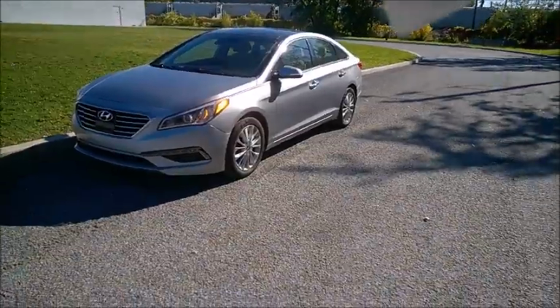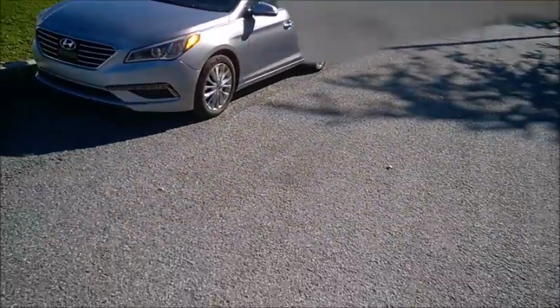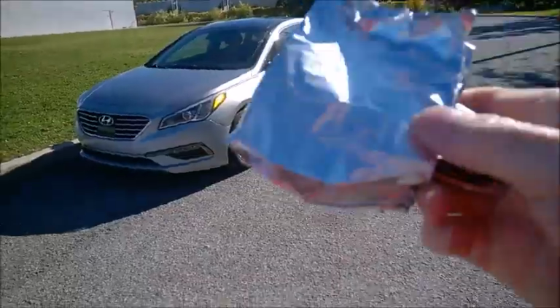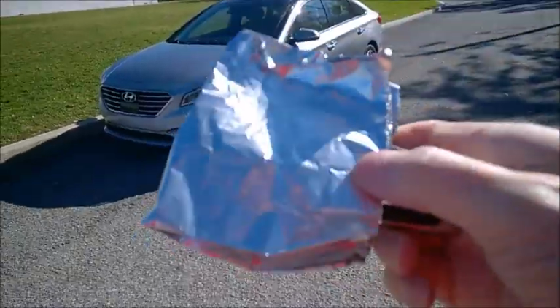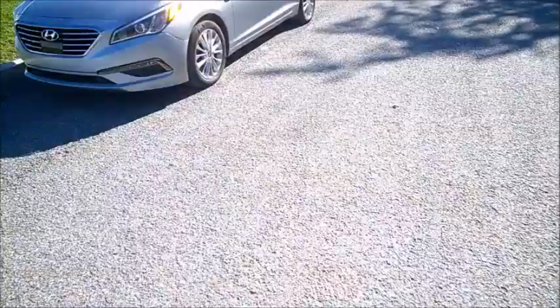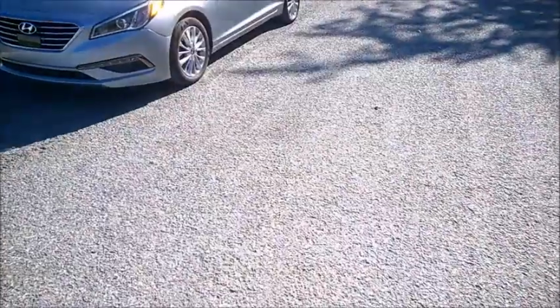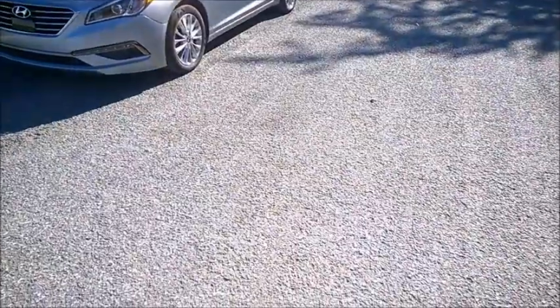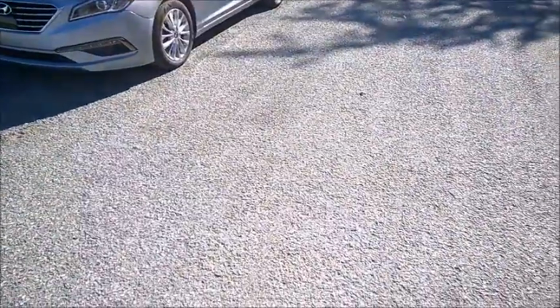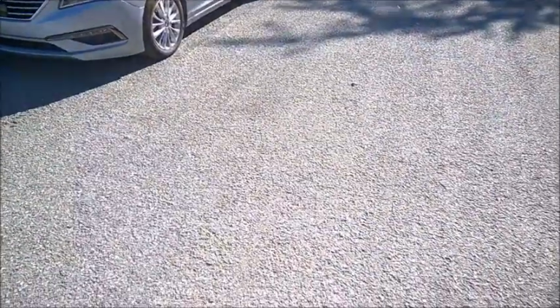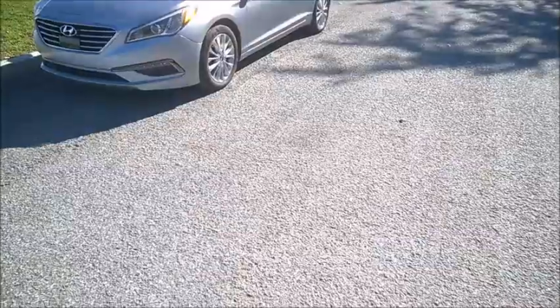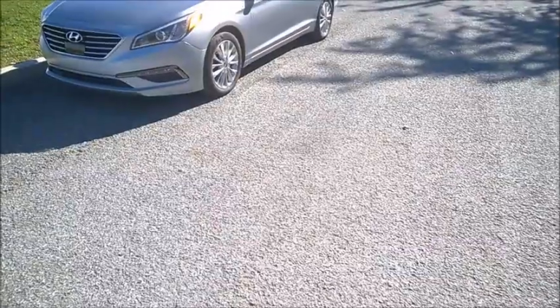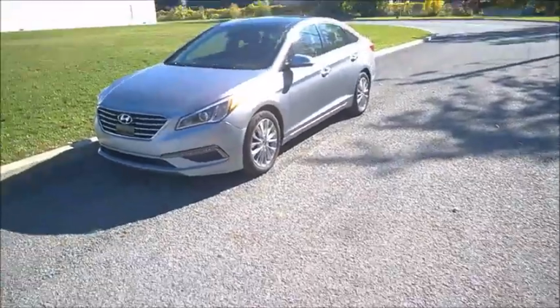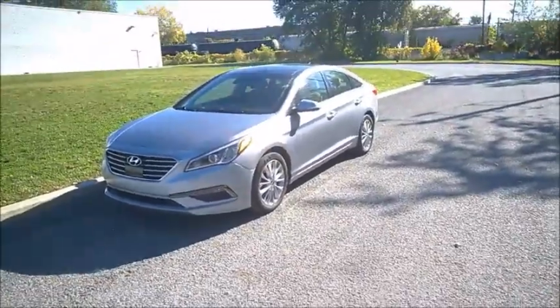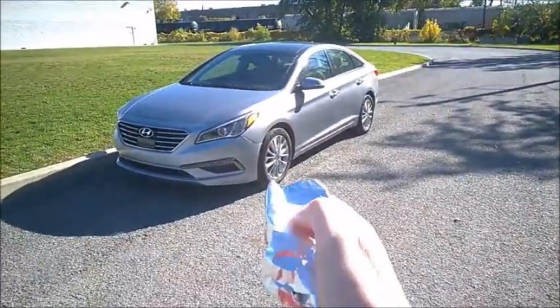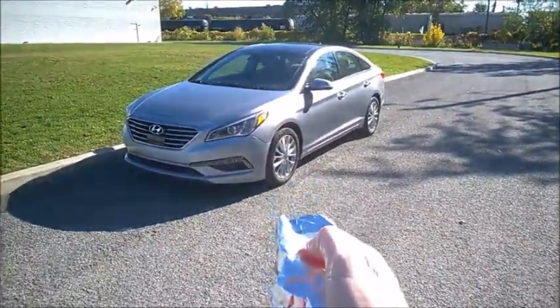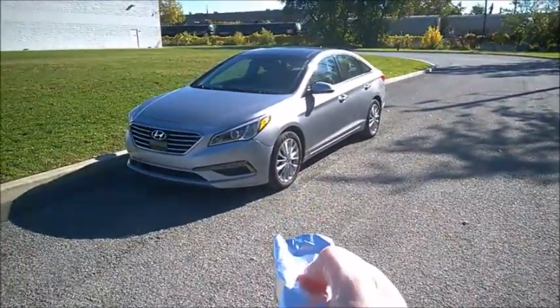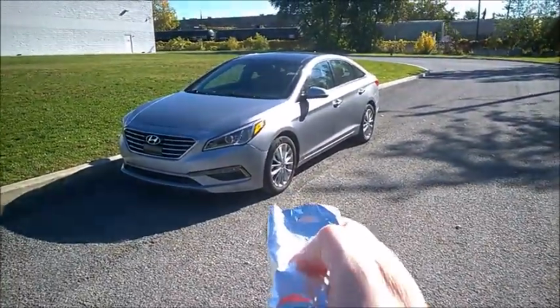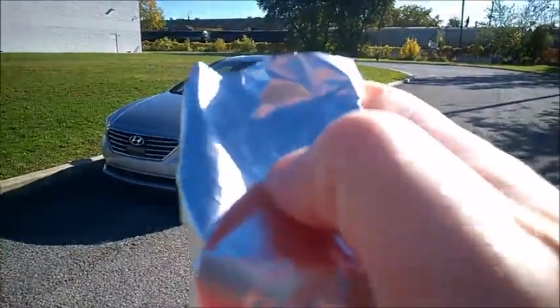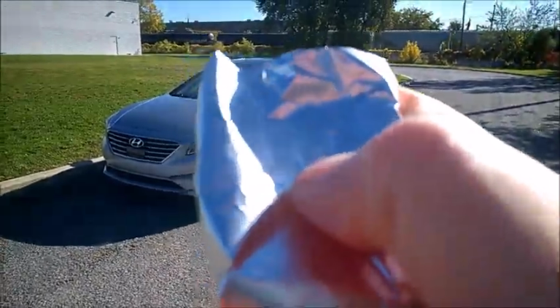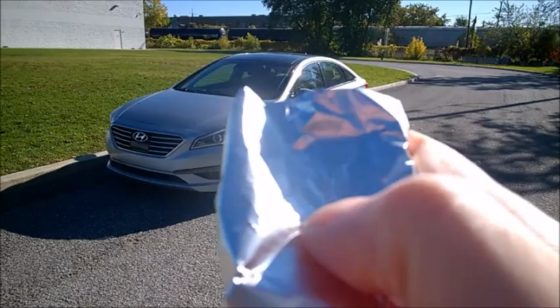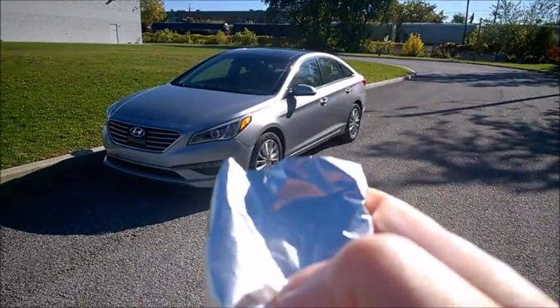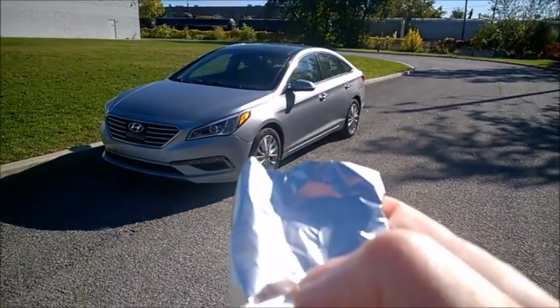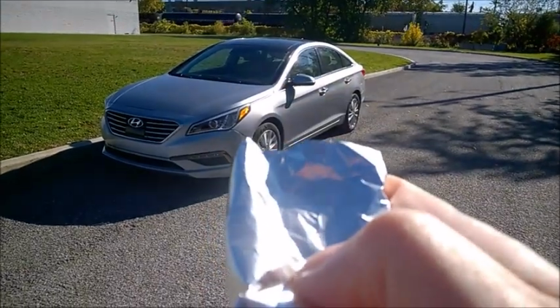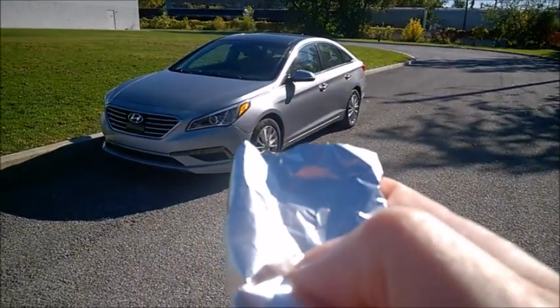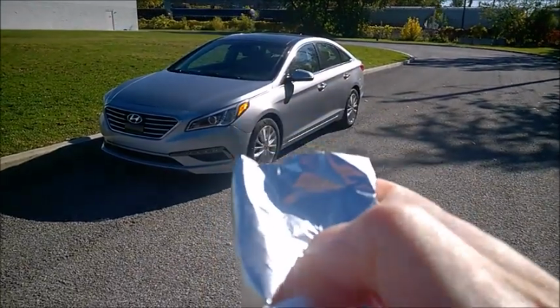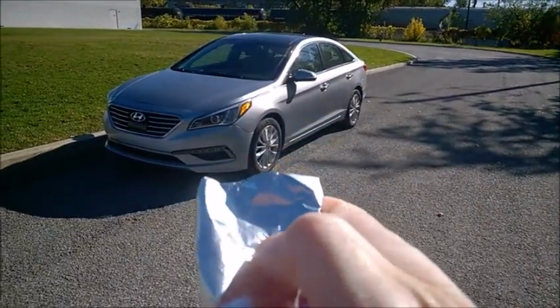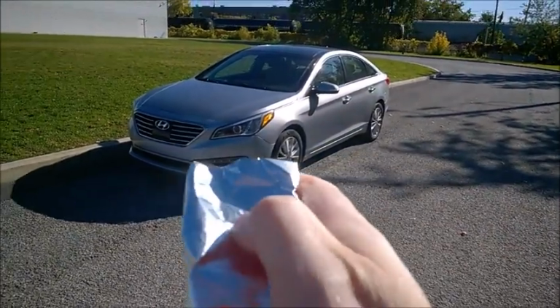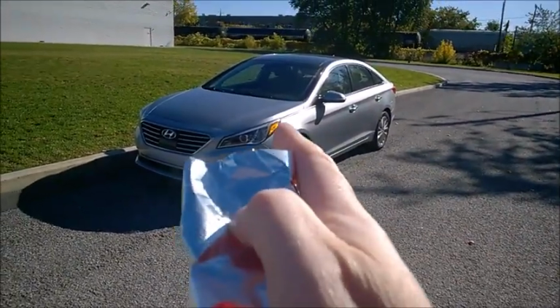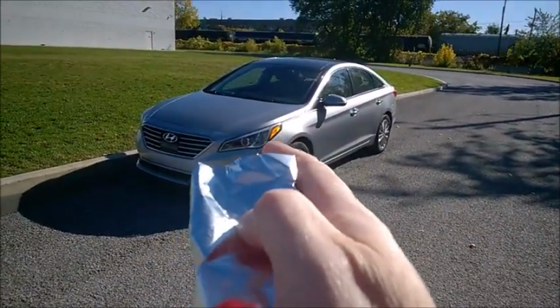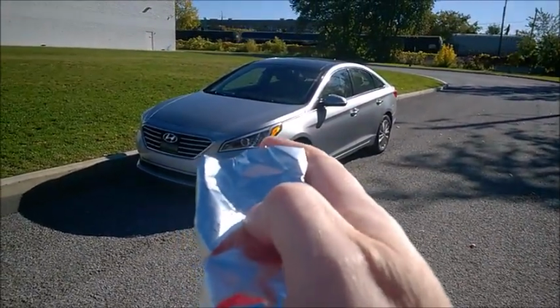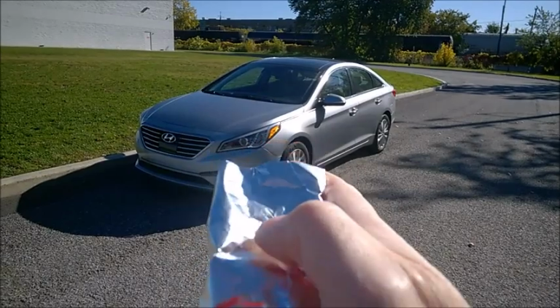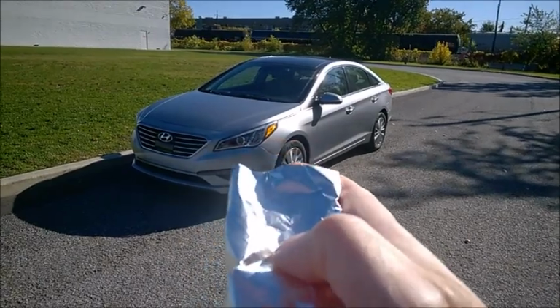Now let me show you what you can do — a test with simple aluminium foil. I put the key inside a foil wrap like this, and when I try to press the key, you can hear it depresses, but it no longer transmits anything to the car.